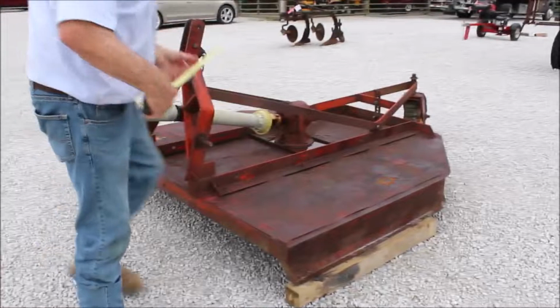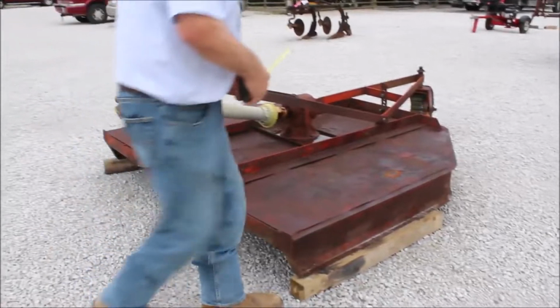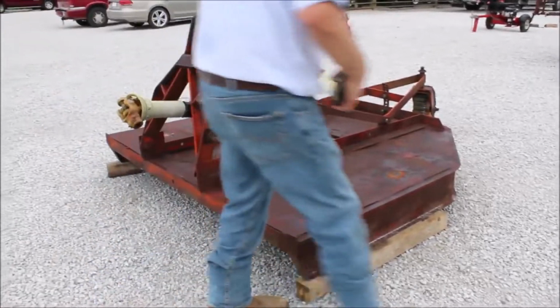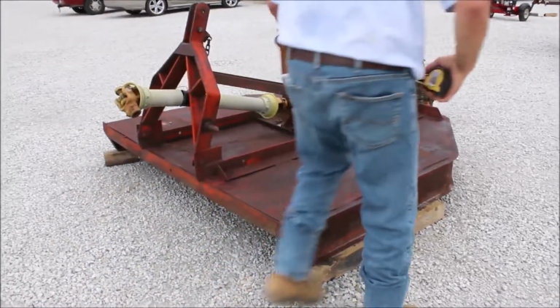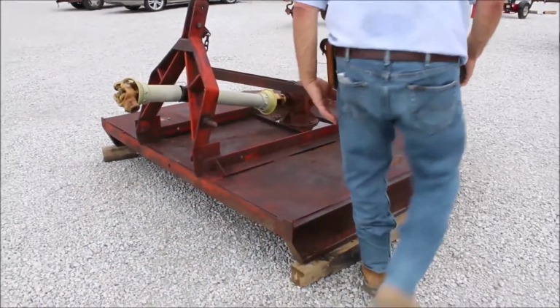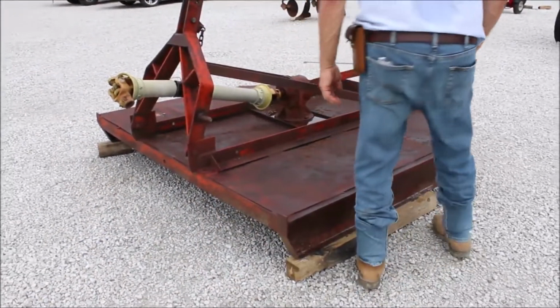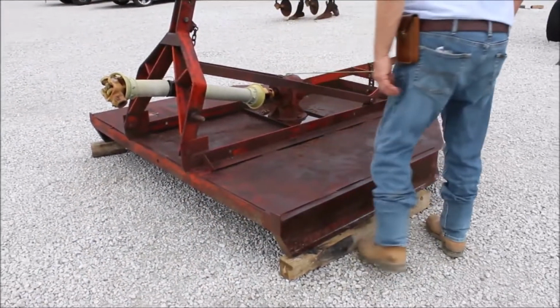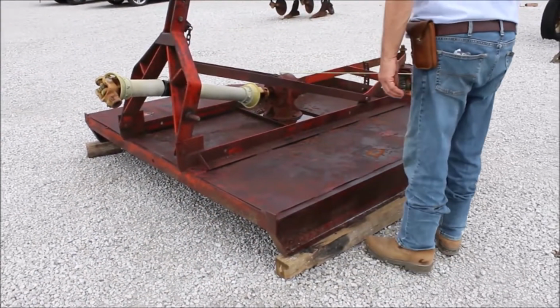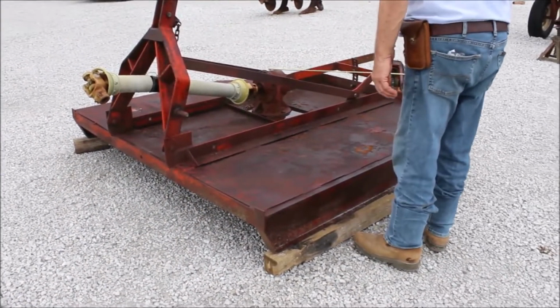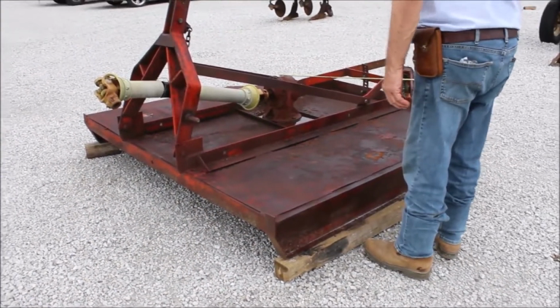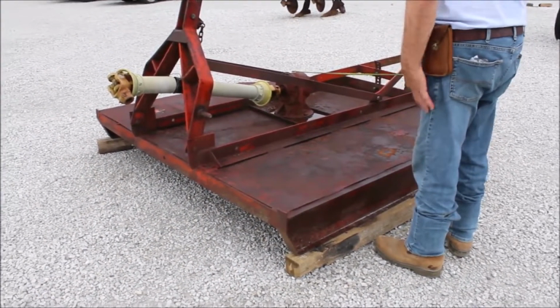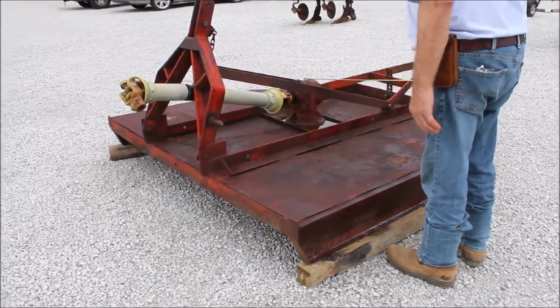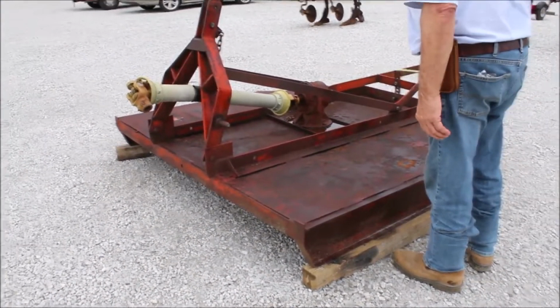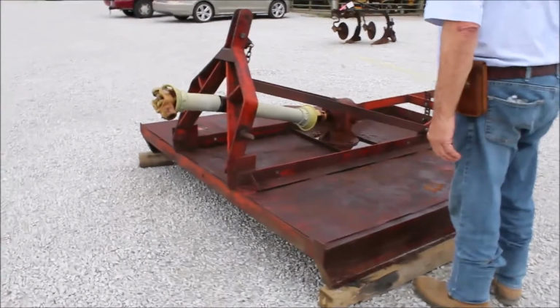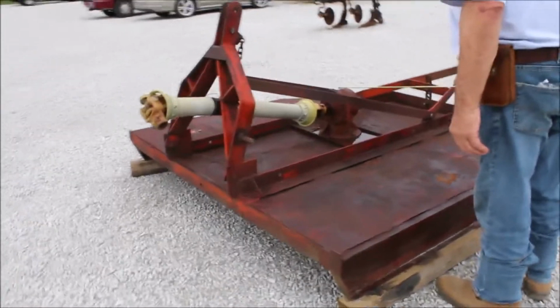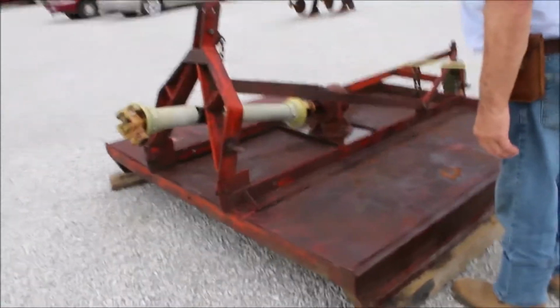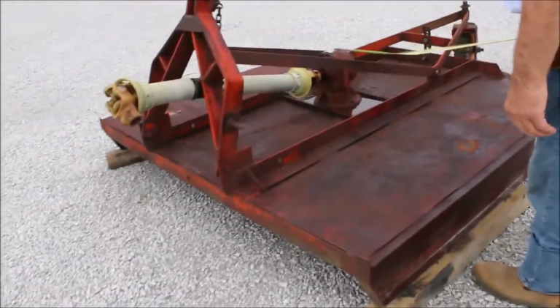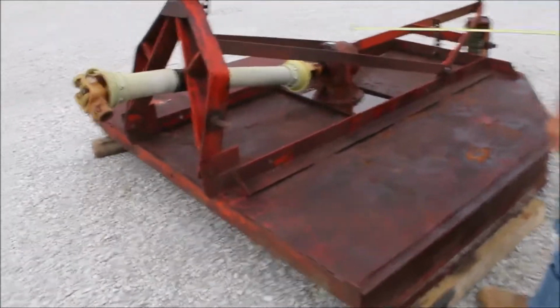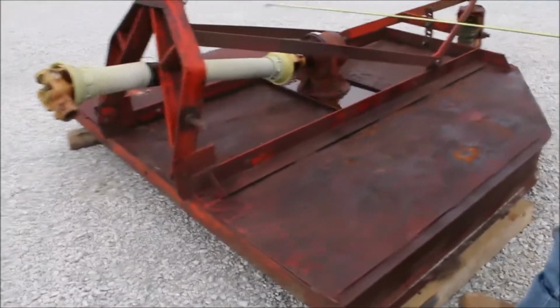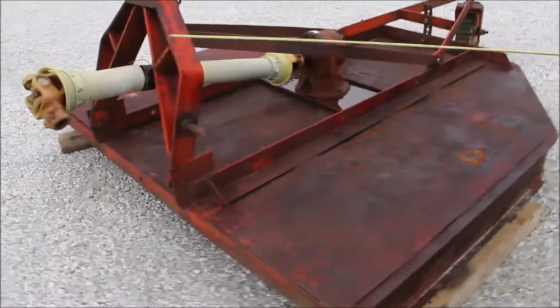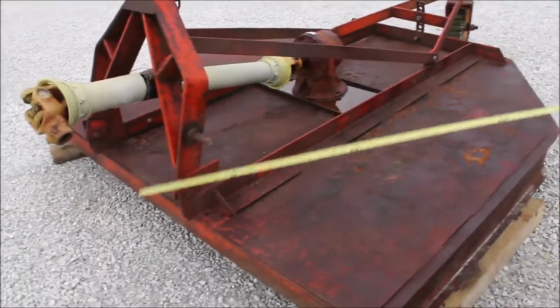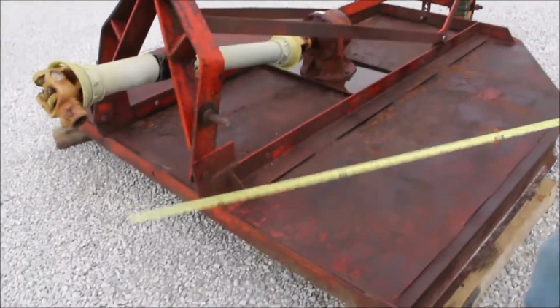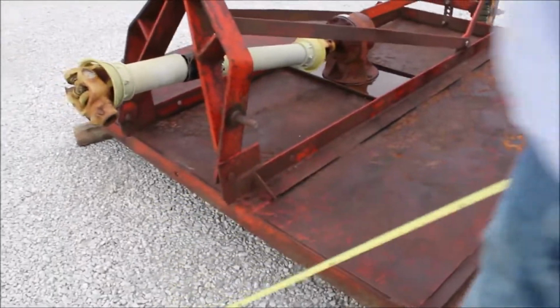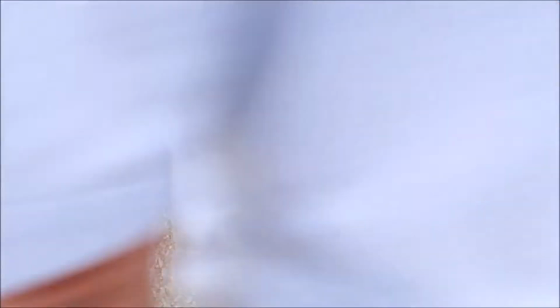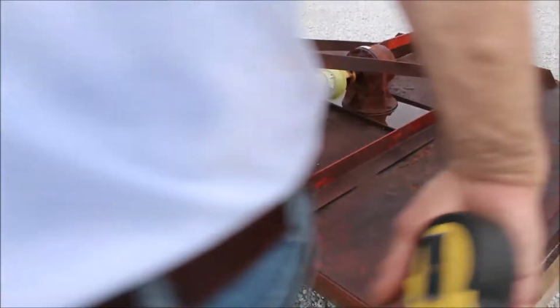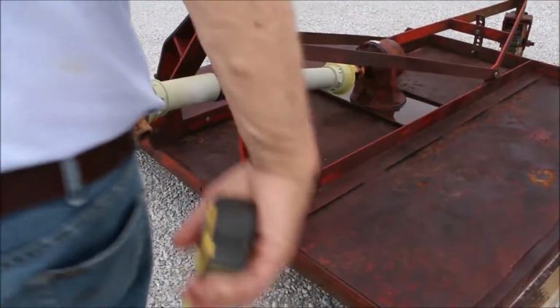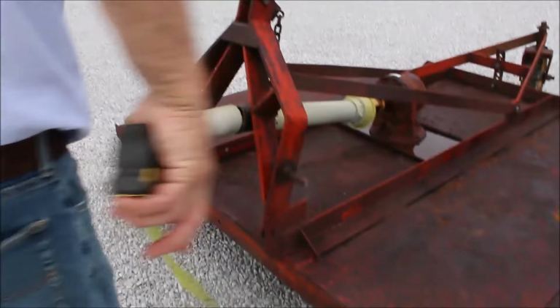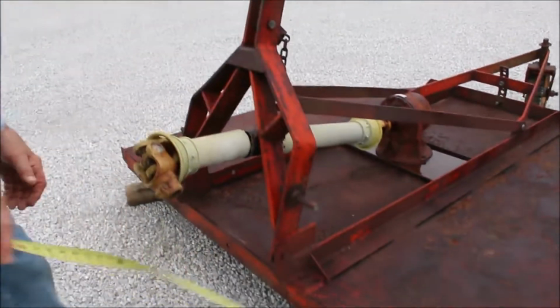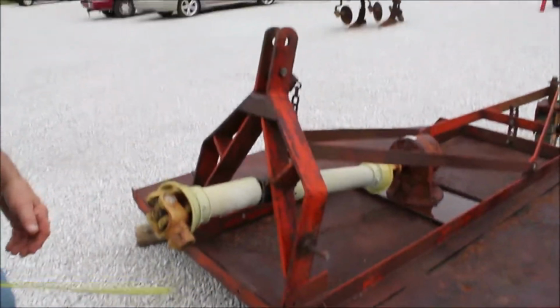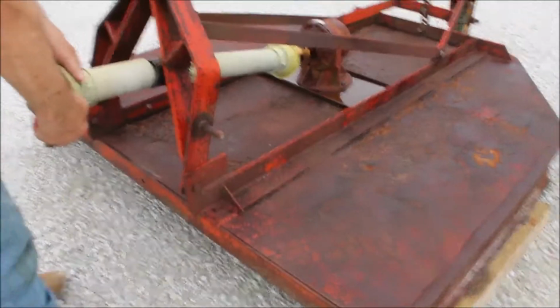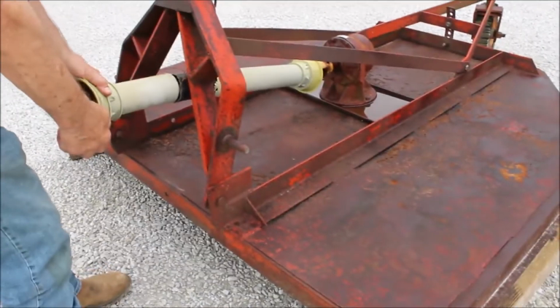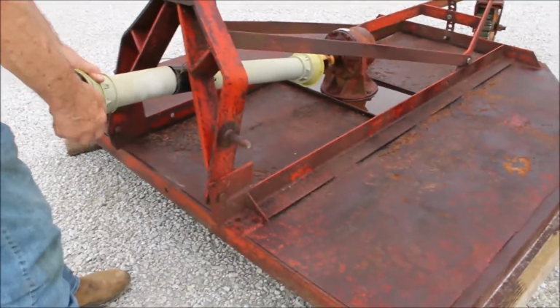Here's a nice heavy-duty cutter. This is six foot. Got the big gearbox on it. It's 540 PTO. The category one pins. You can turn the PTO by hand.